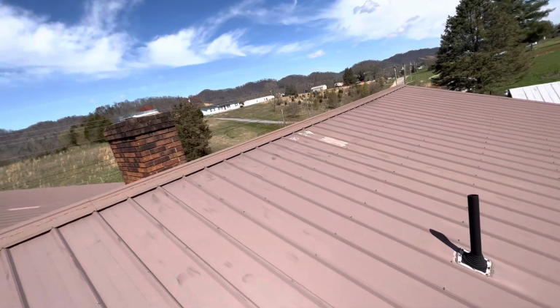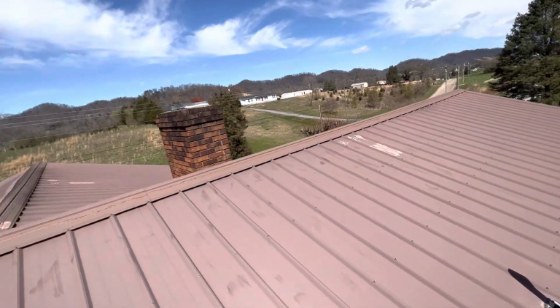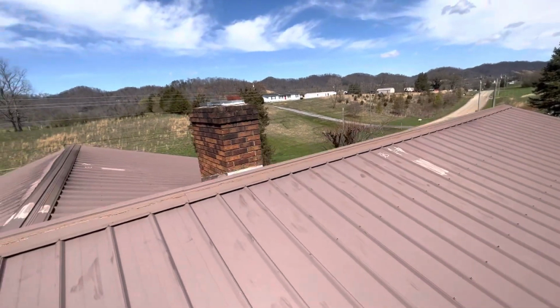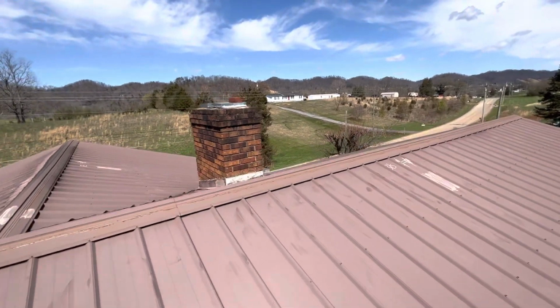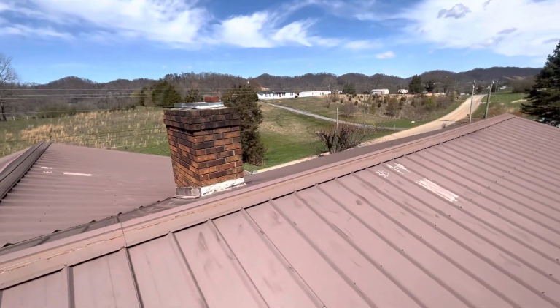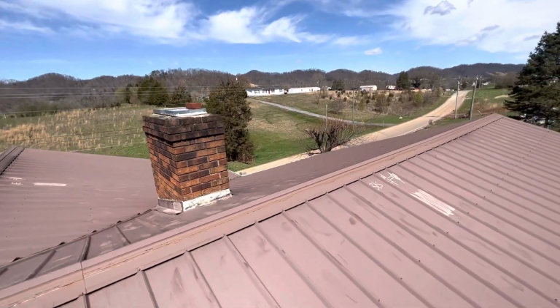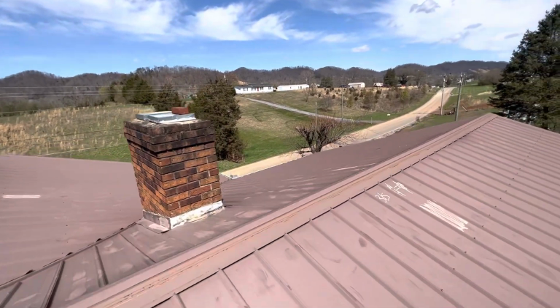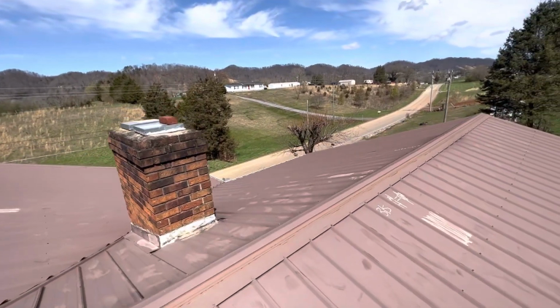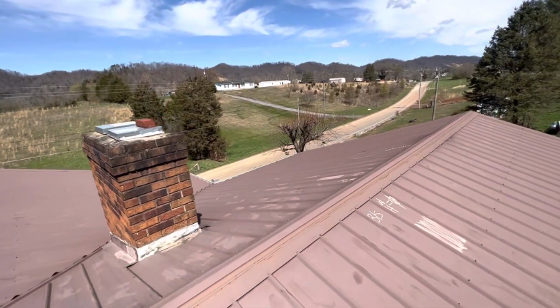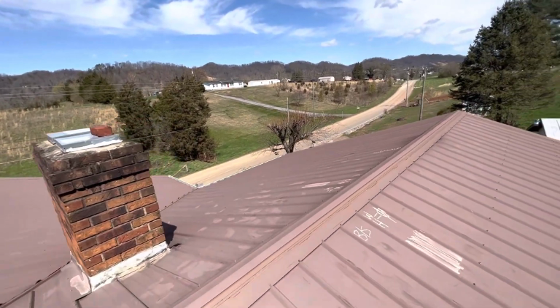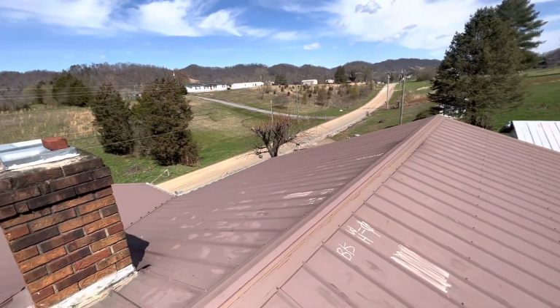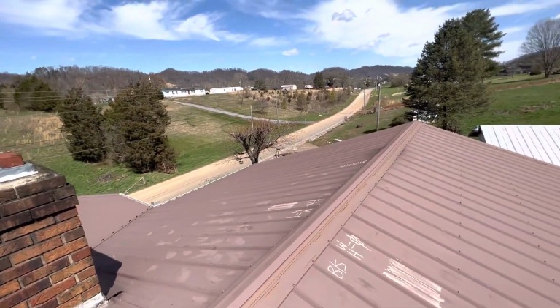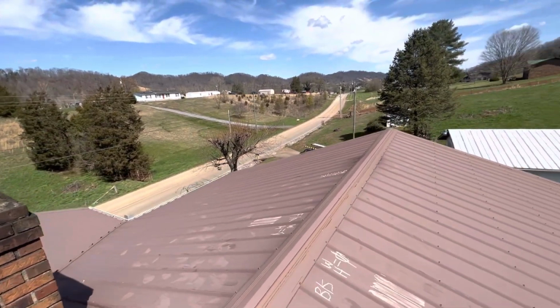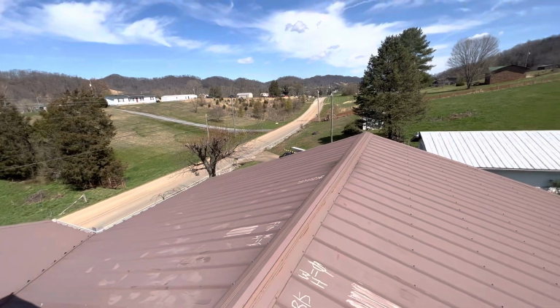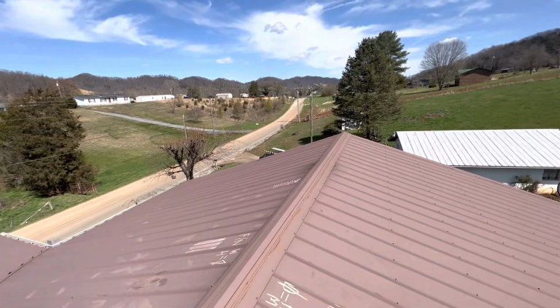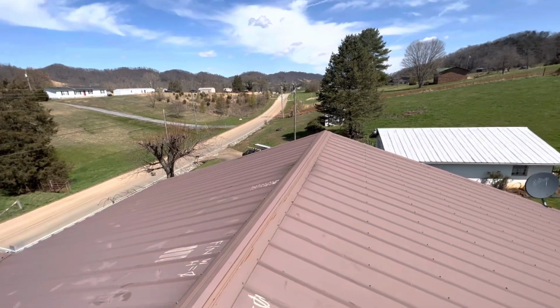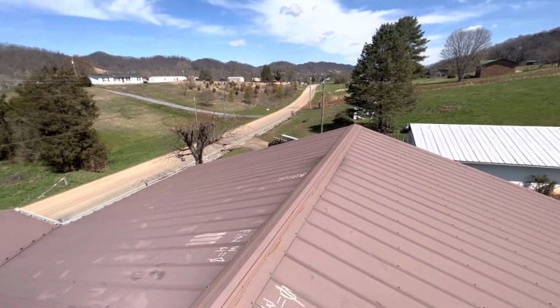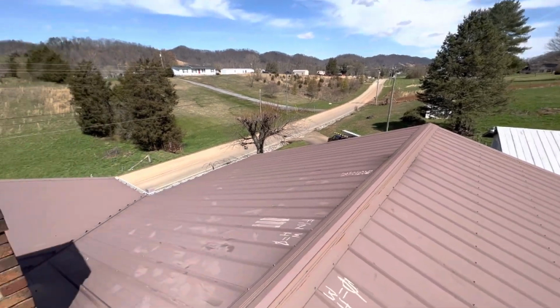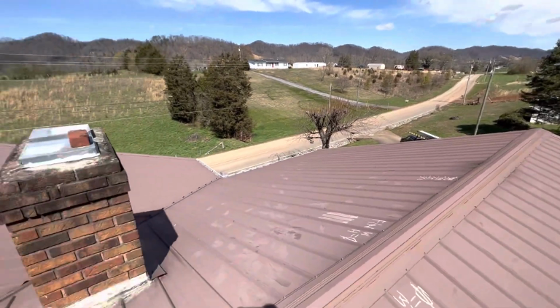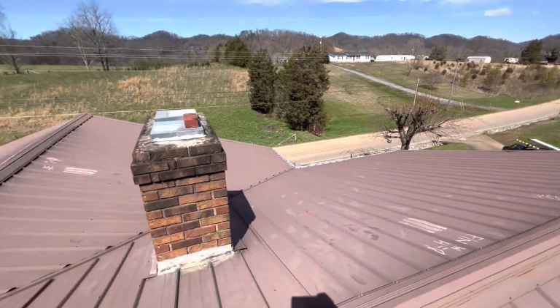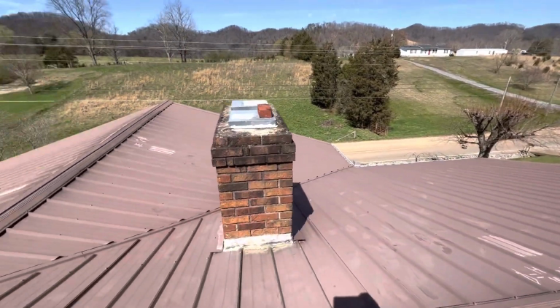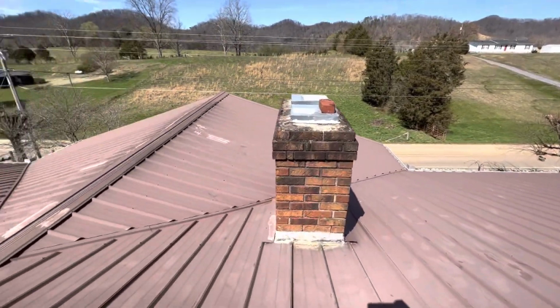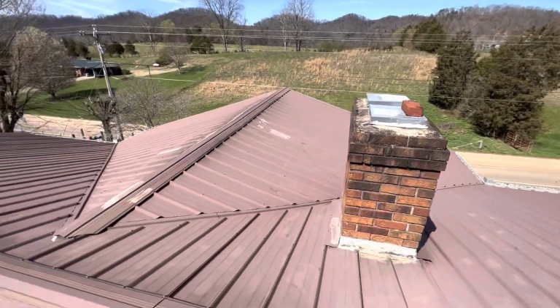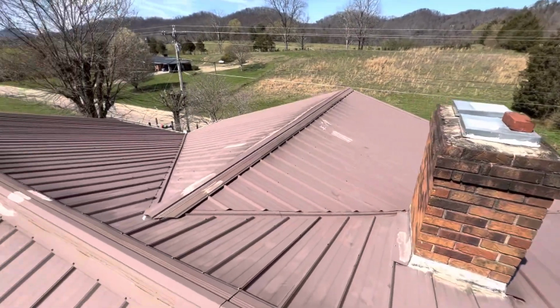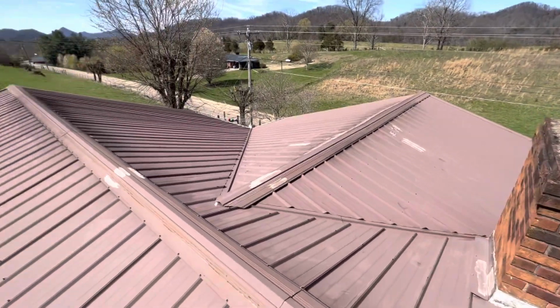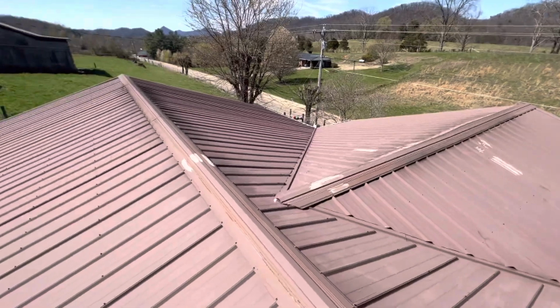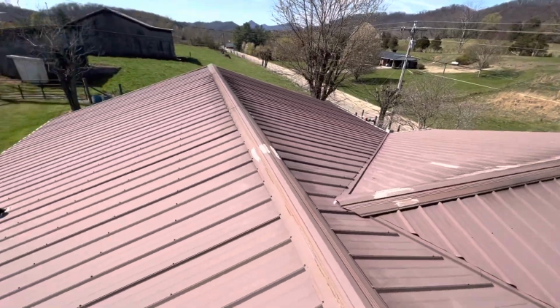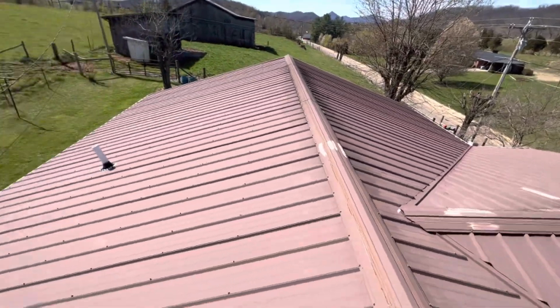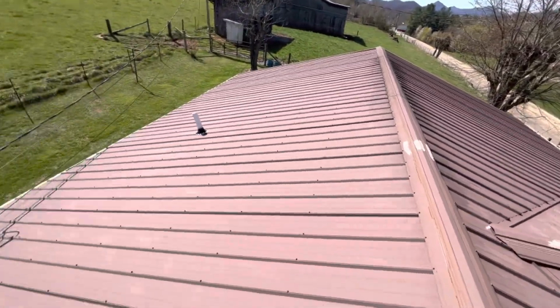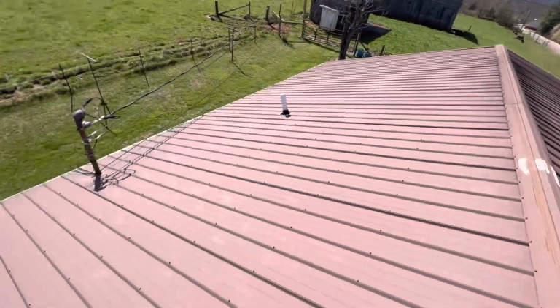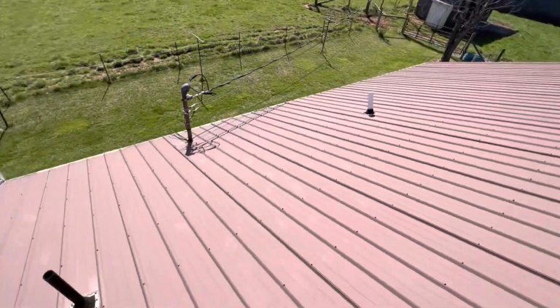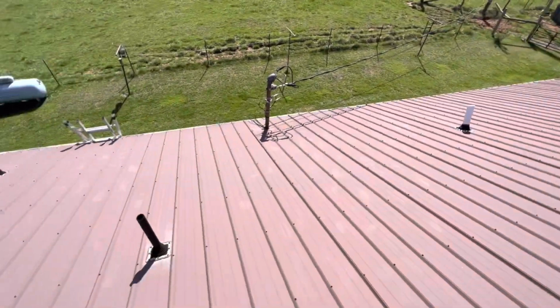We're at 1440 Stanley Valley Road, the Fields residence. There are no storm related damages to this roof, and that is everything that is on this roof.